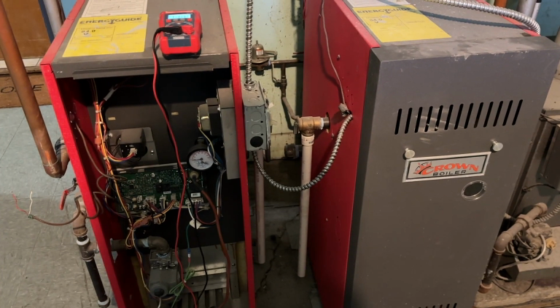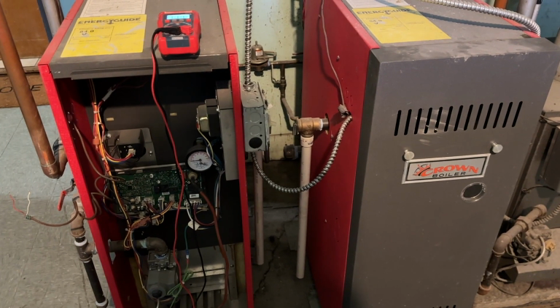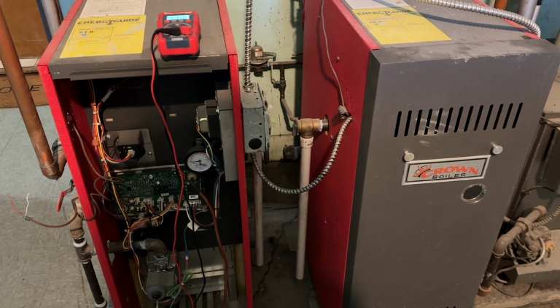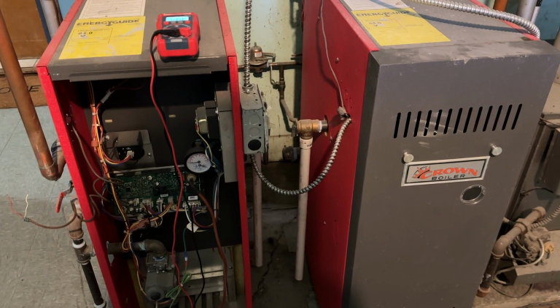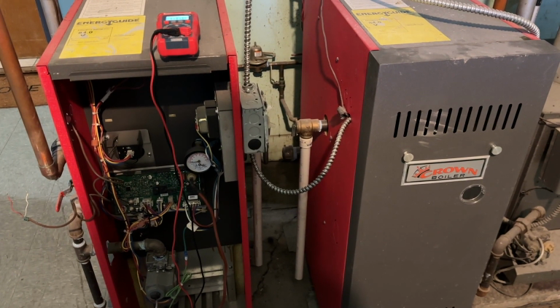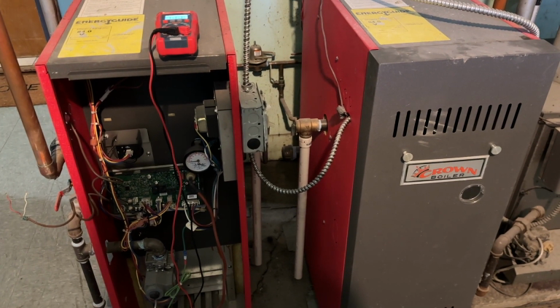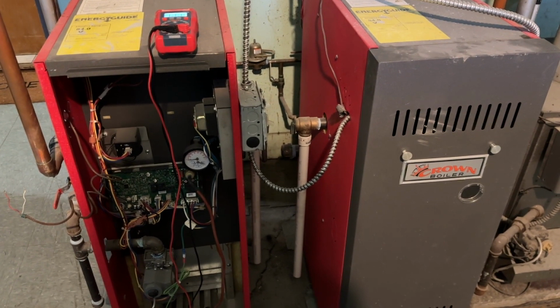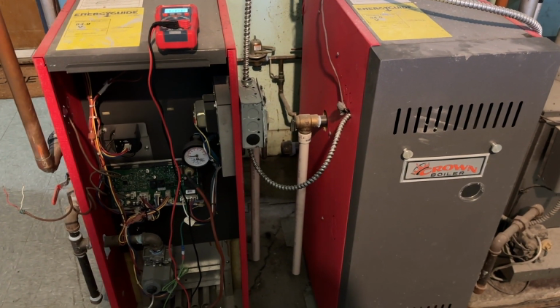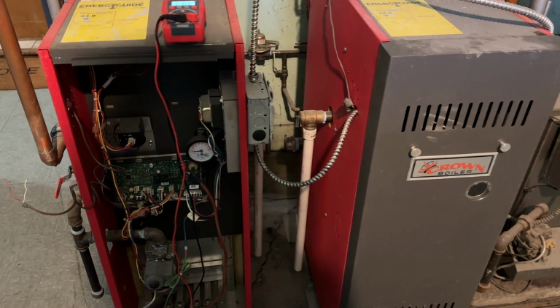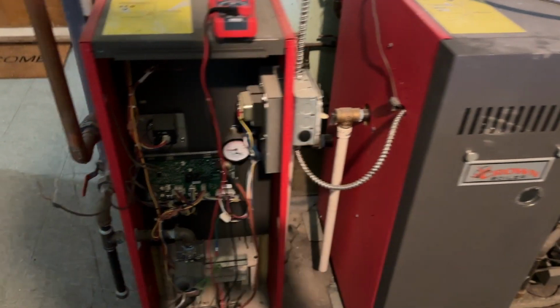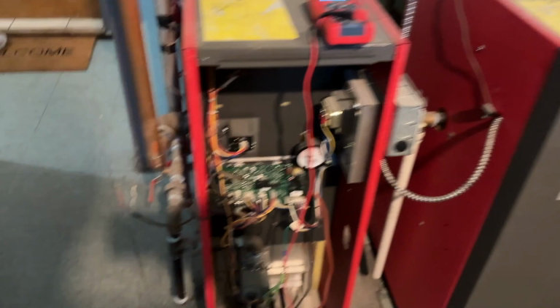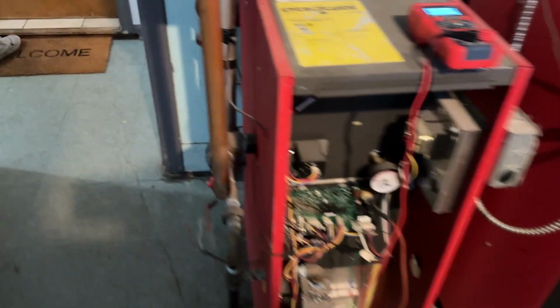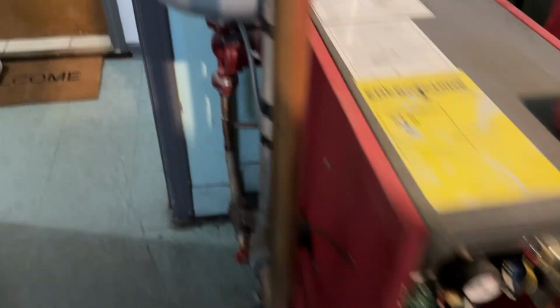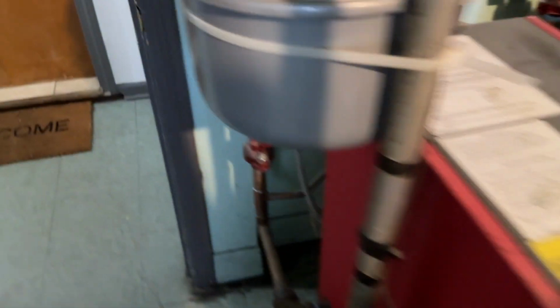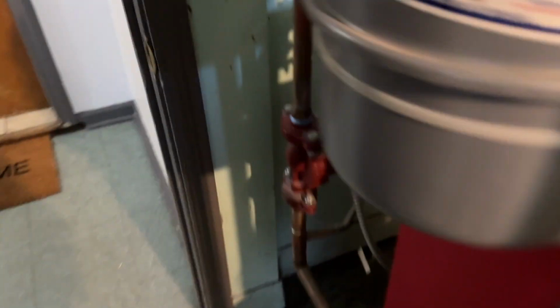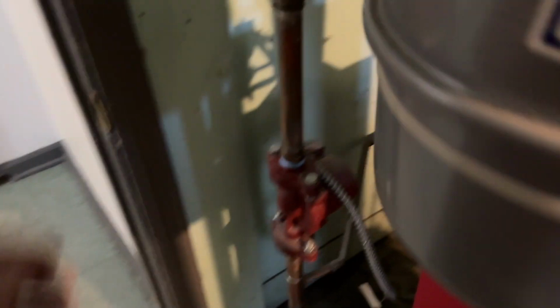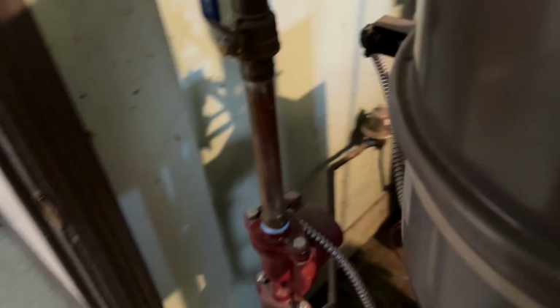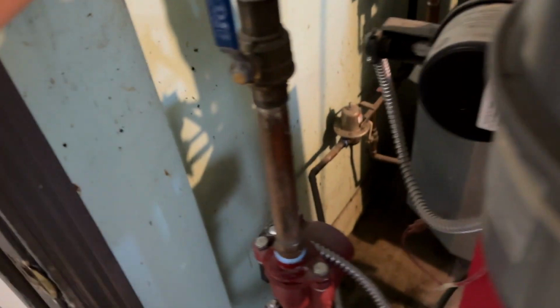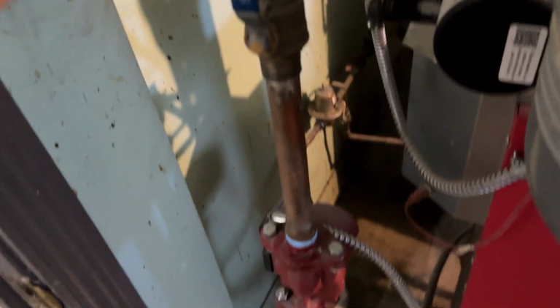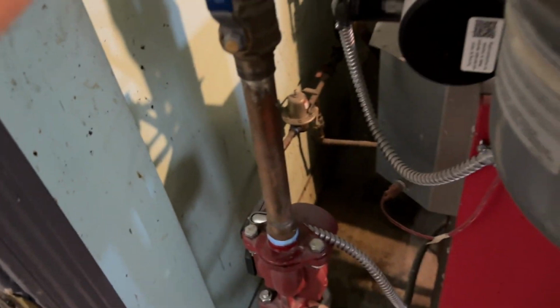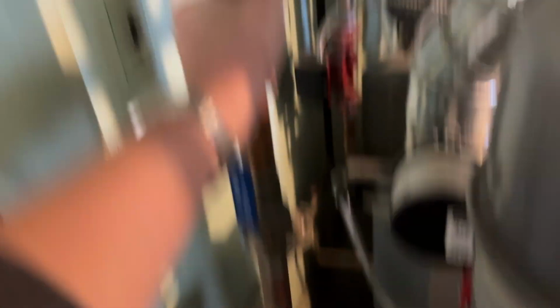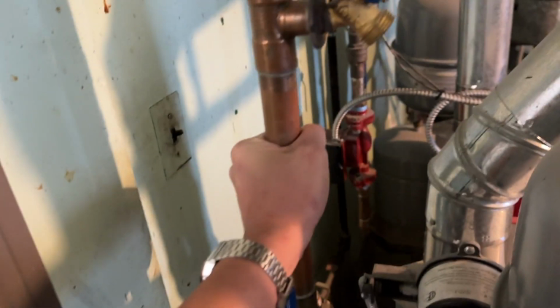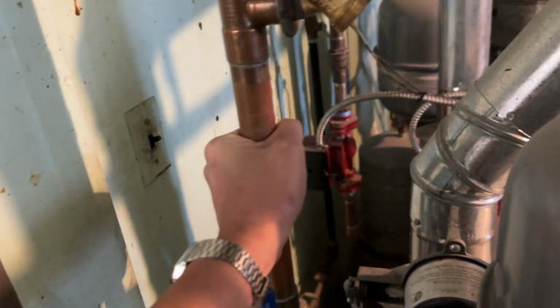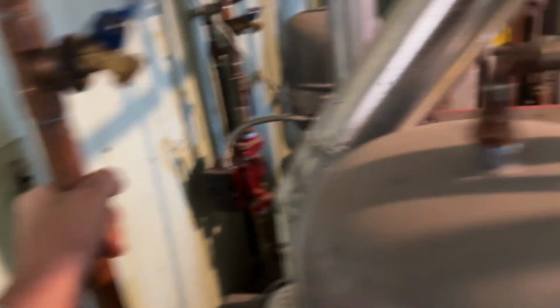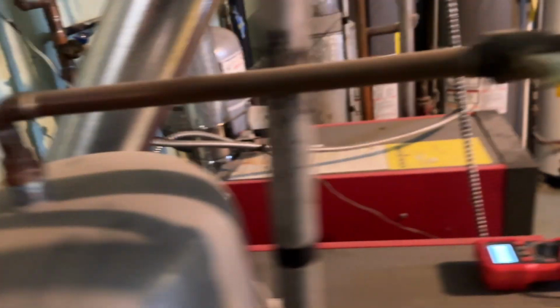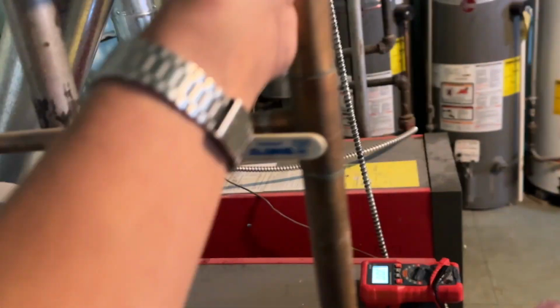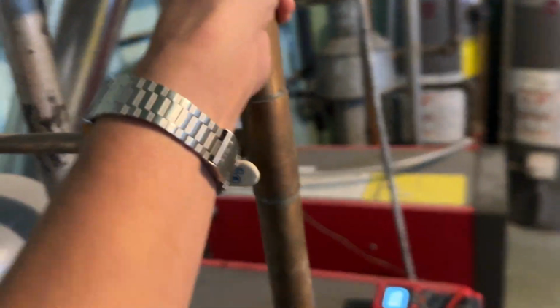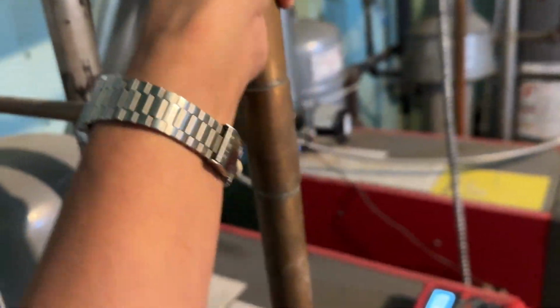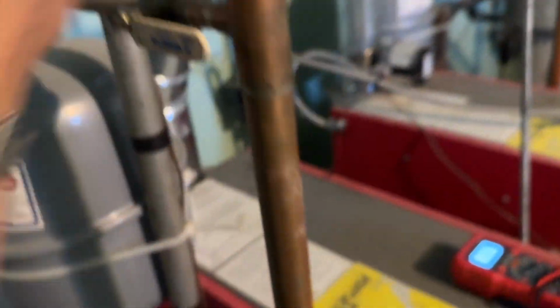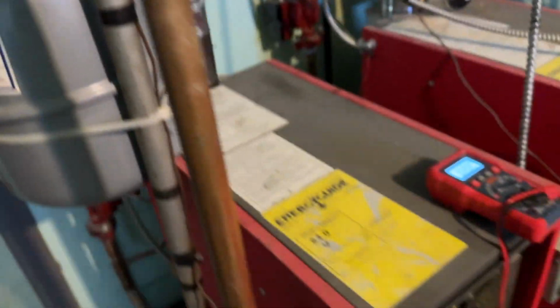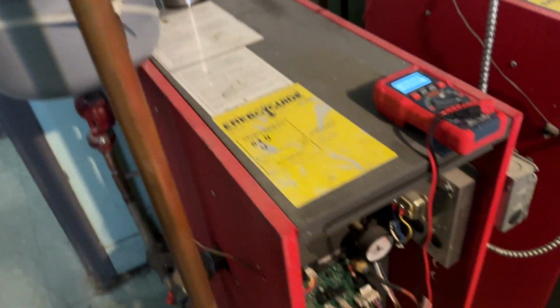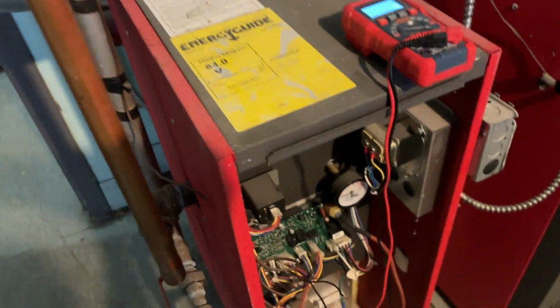I'm on a no-heat call at this apartment unit and these pipes are pretty cold. The tenant said the boiler wasn't running all morning.